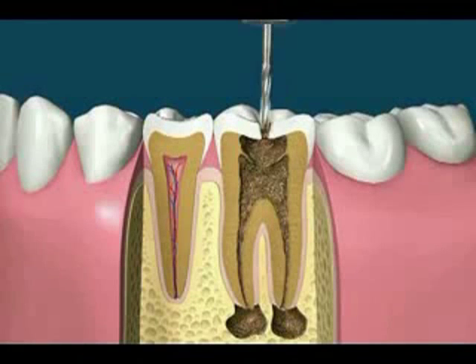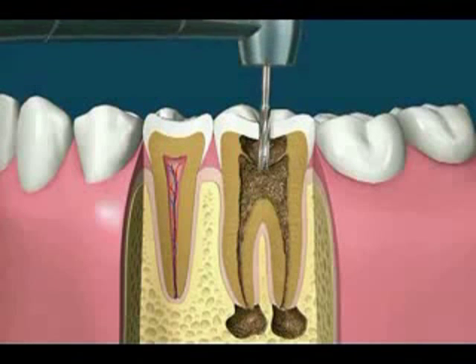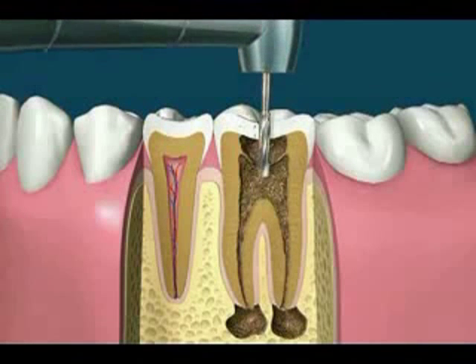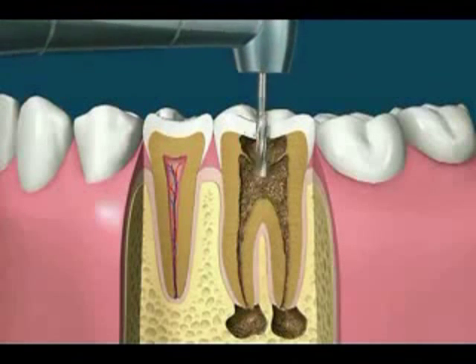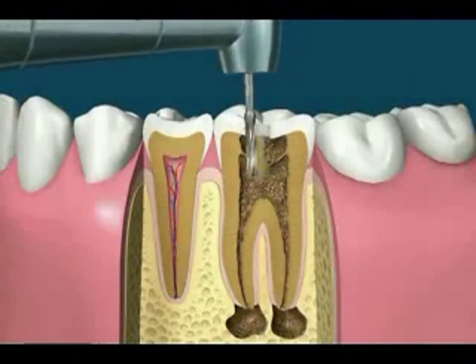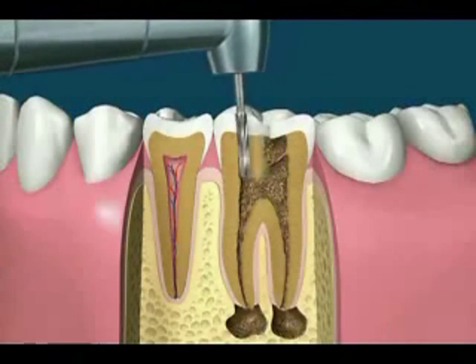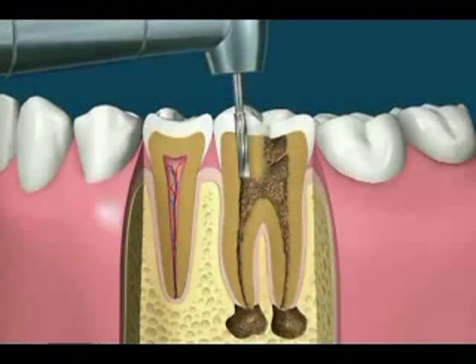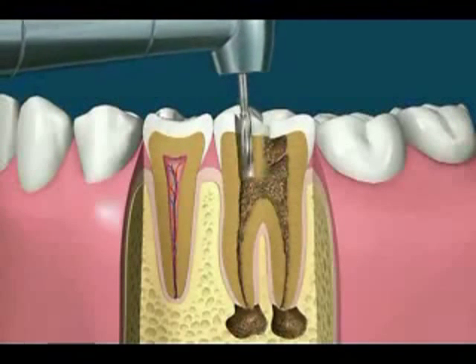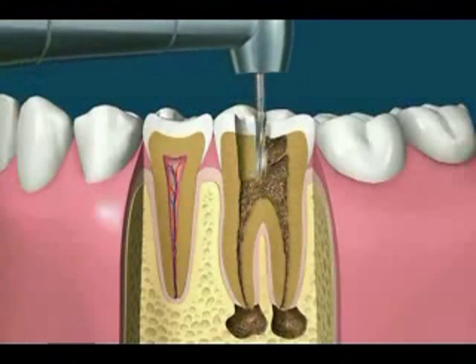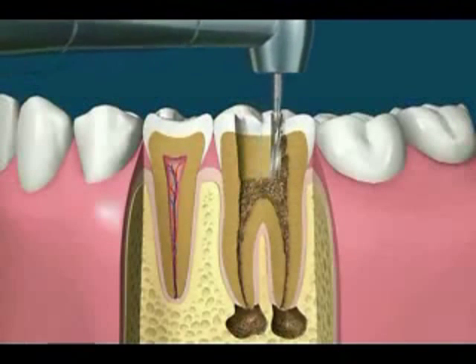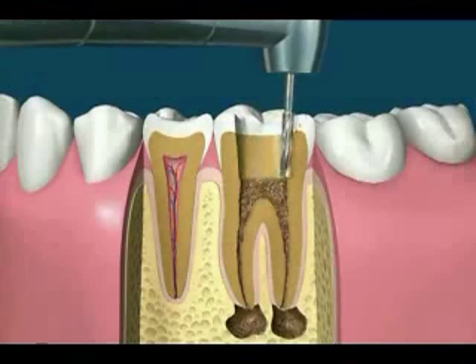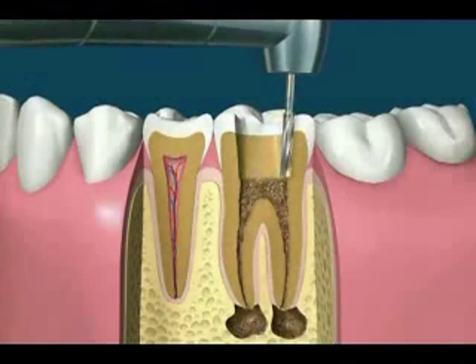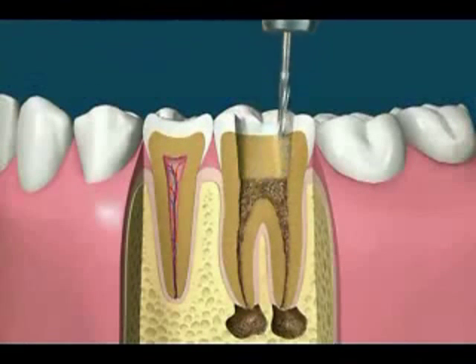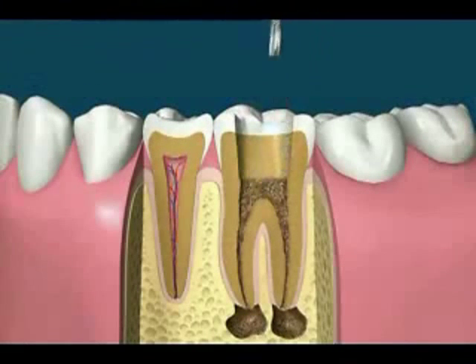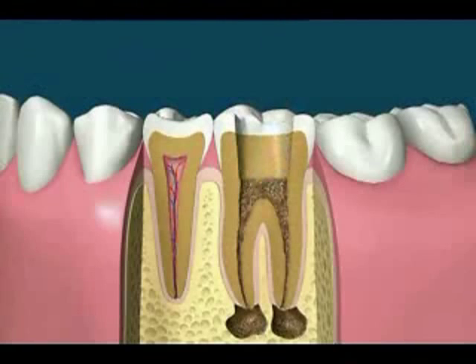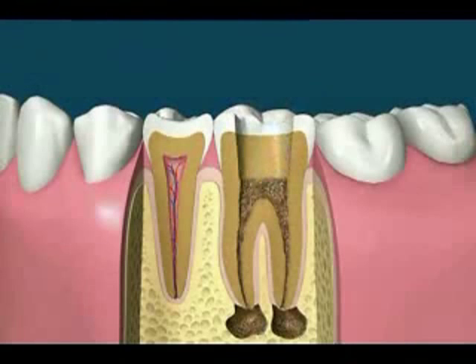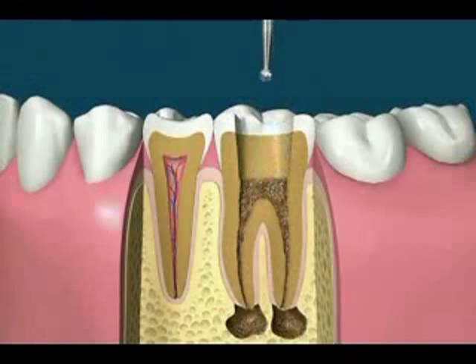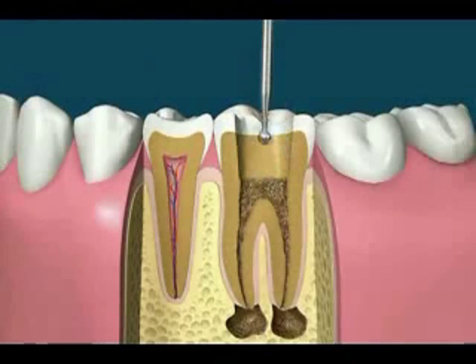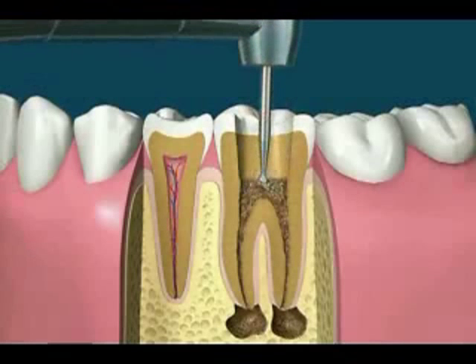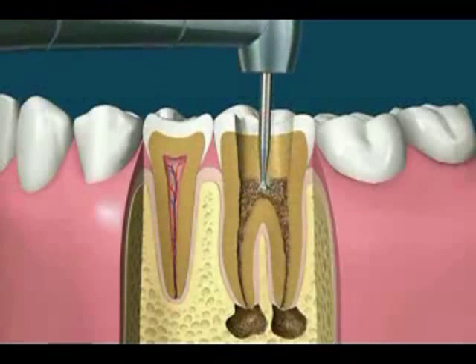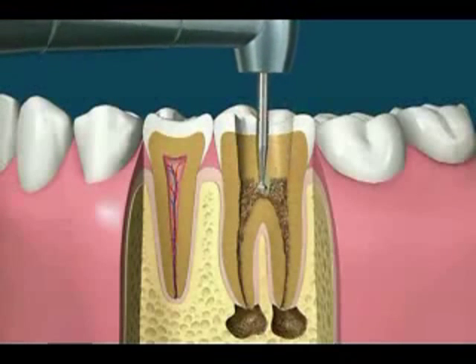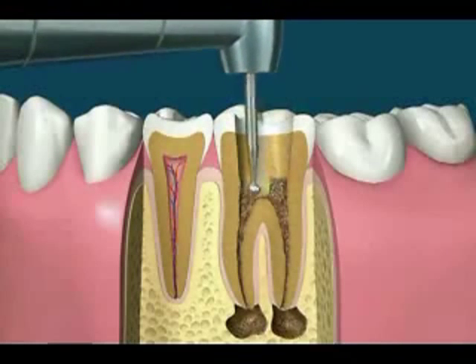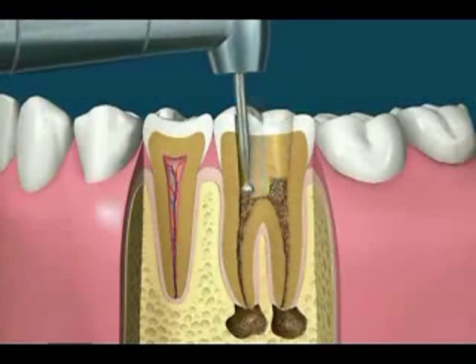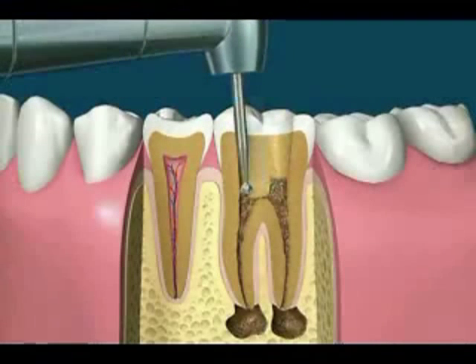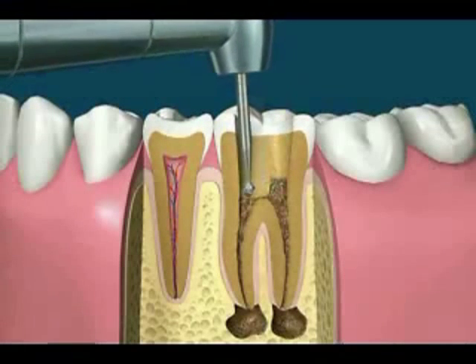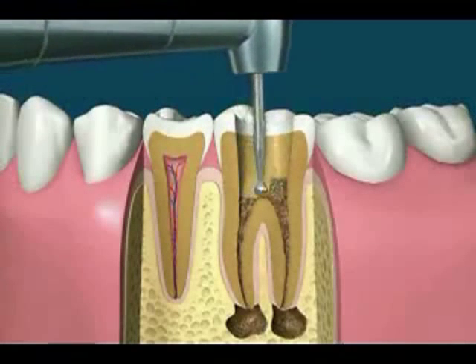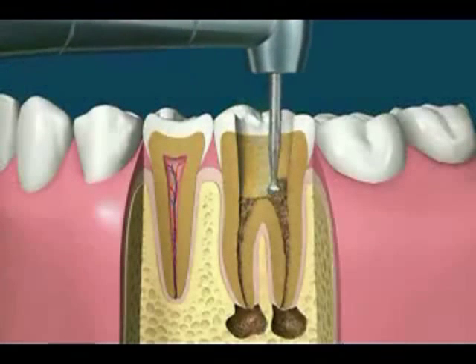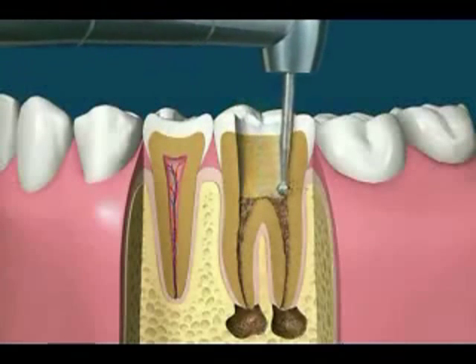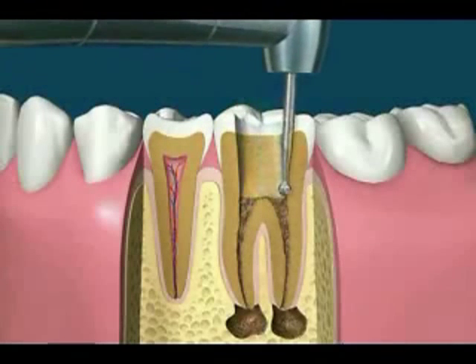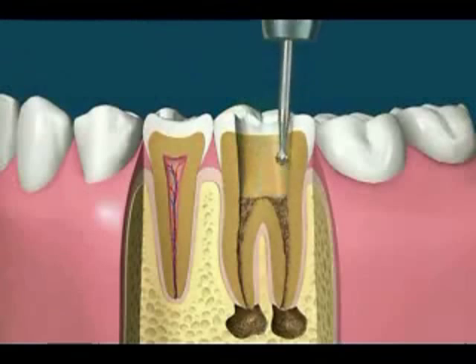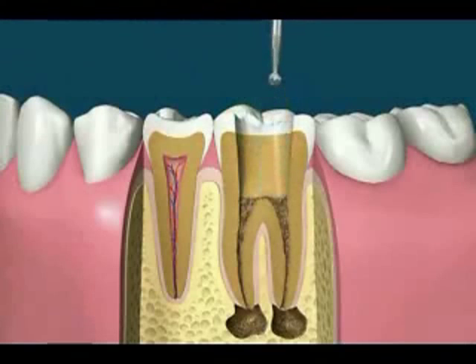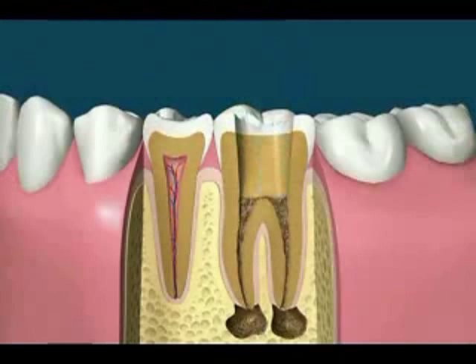Root canal treatment begins with the standard drill to access the inside of the tooth. Slower speed round drills can then be used to remove decay and to expose the canals.